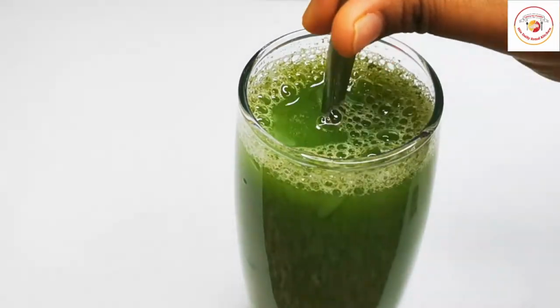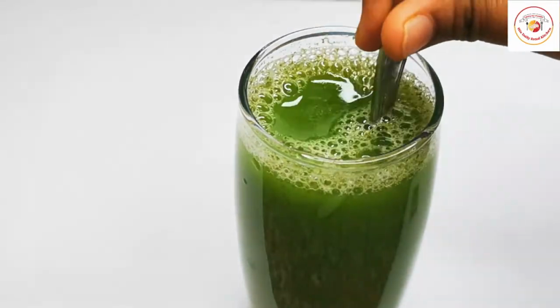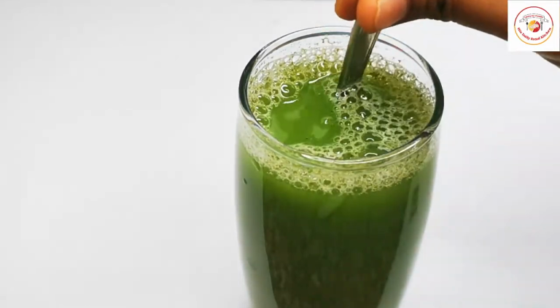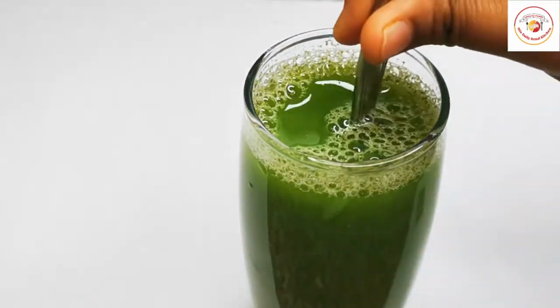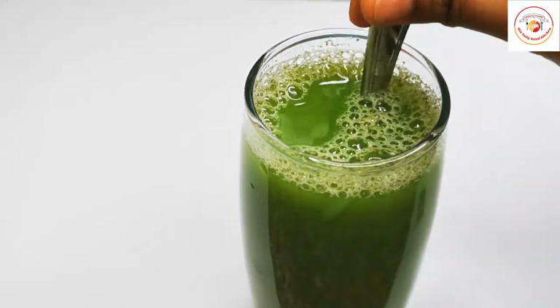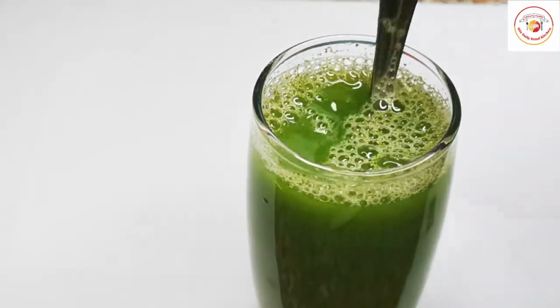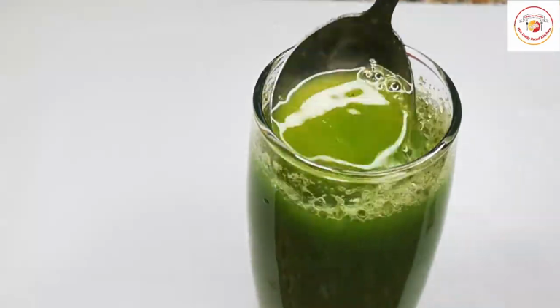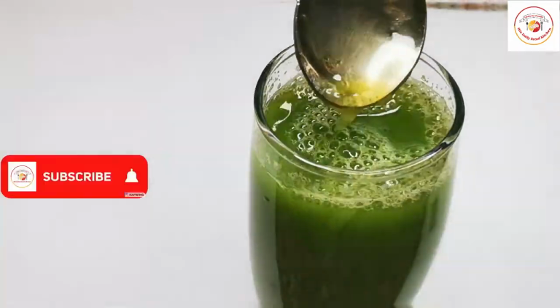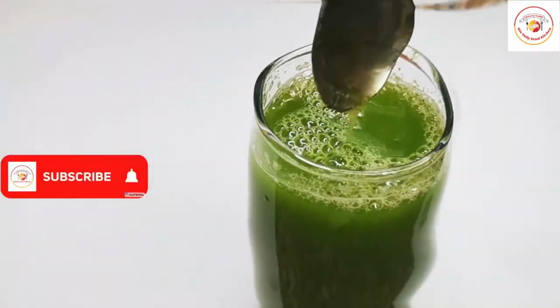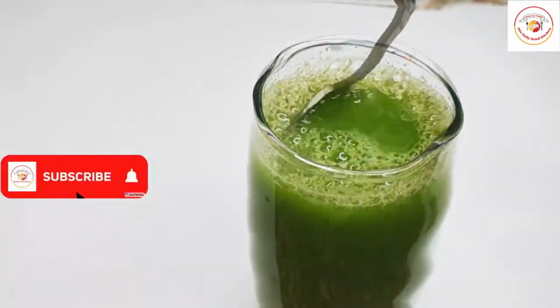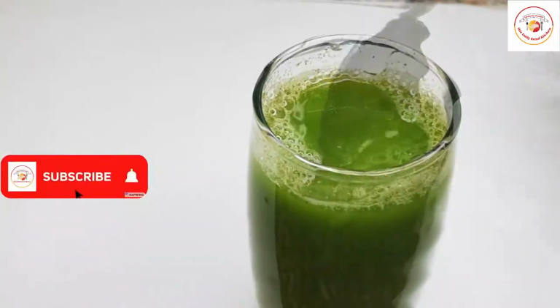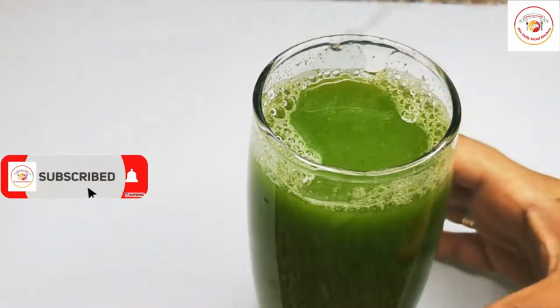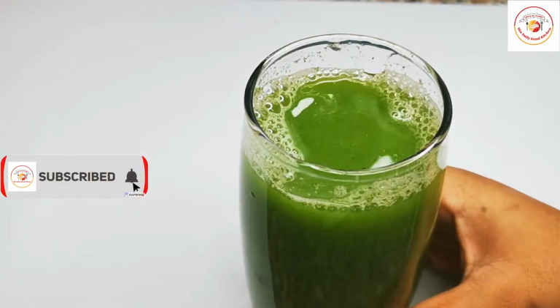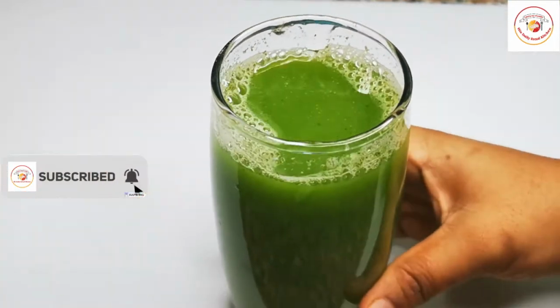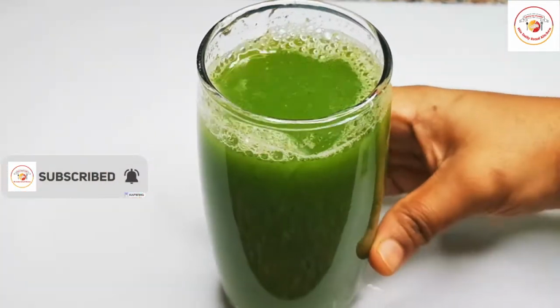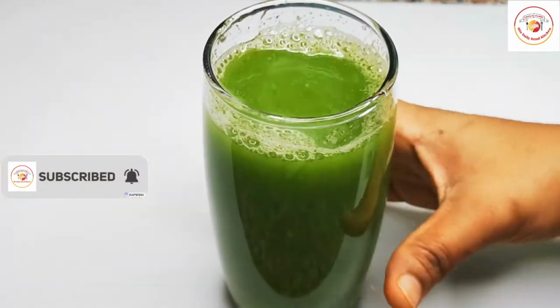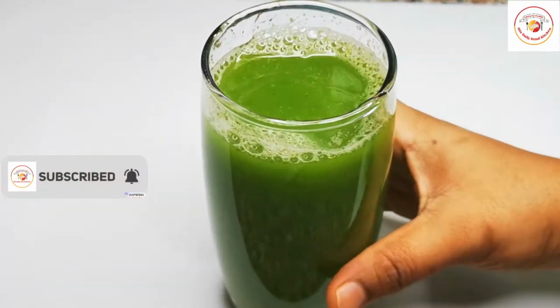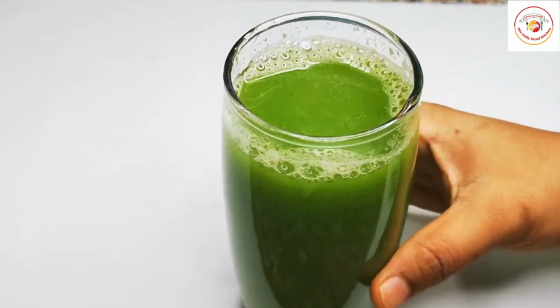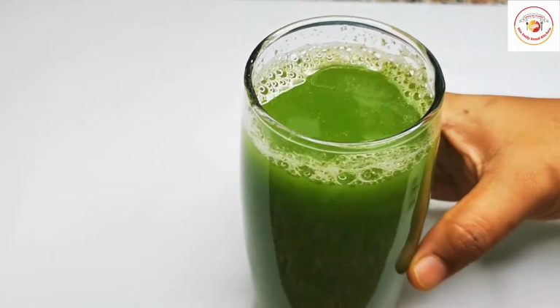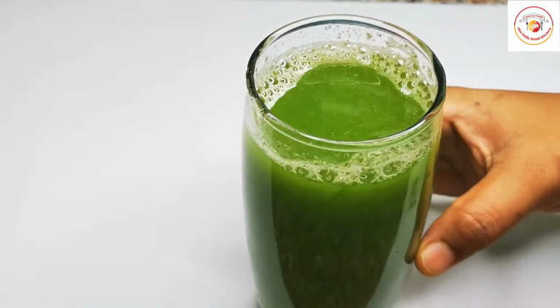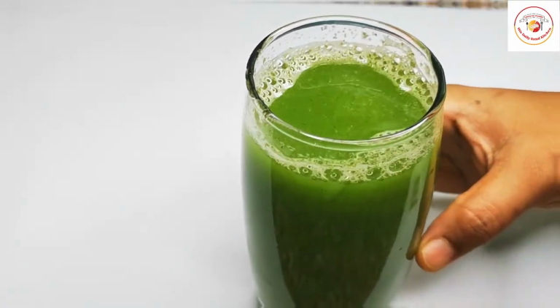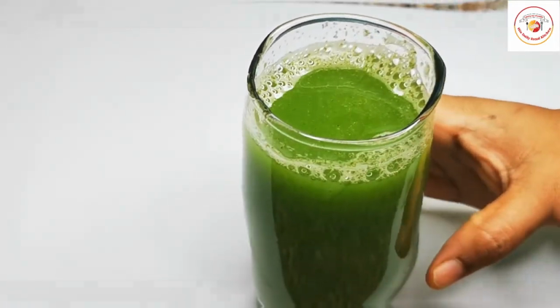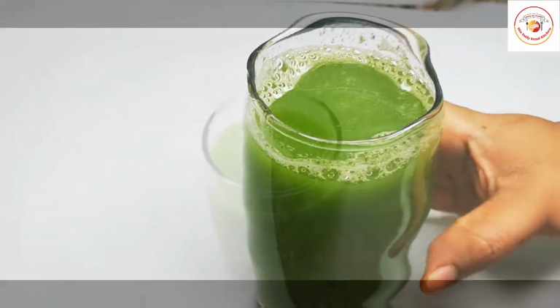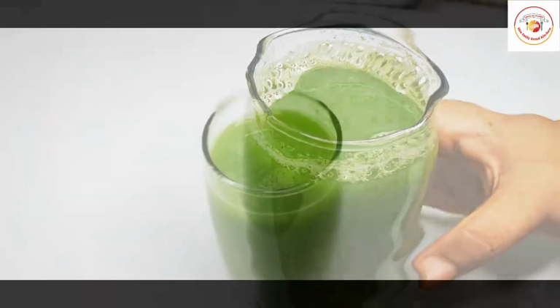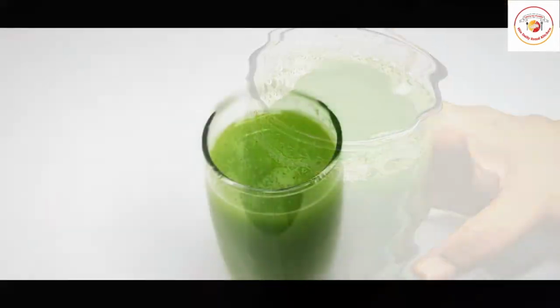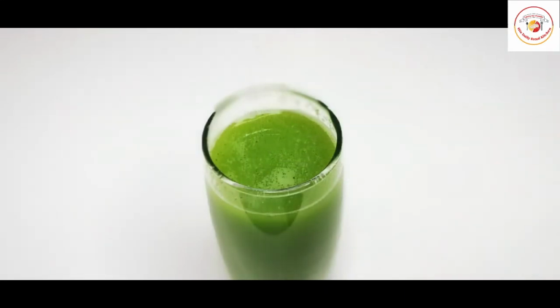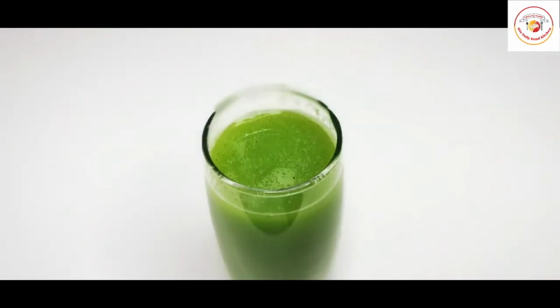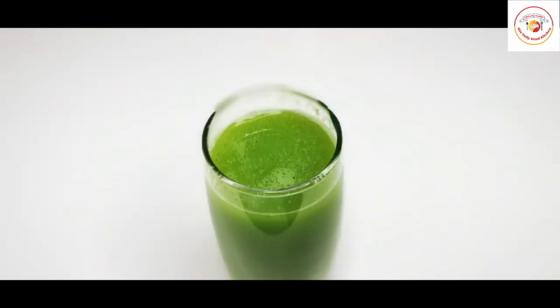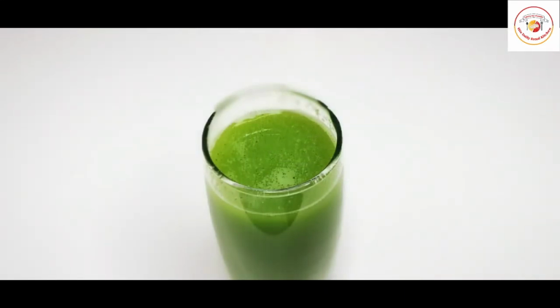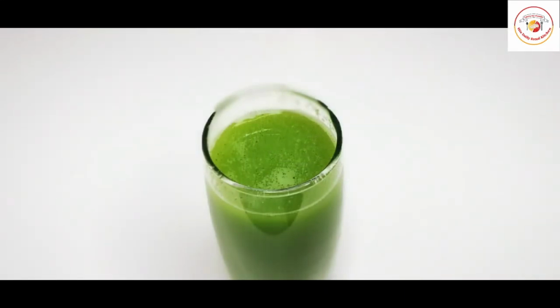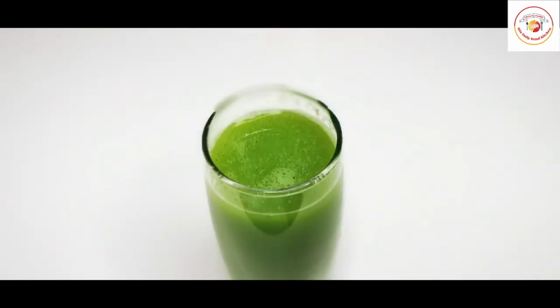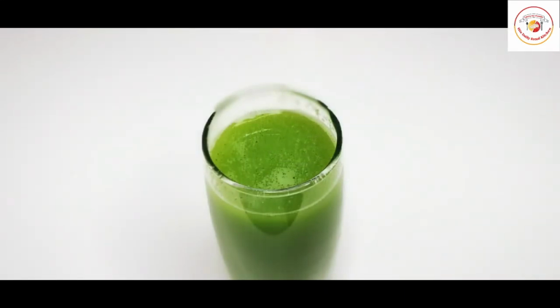Add a tablespoon of honey, mix it well, and it's ready to drink. Drink a glass two times in a day for effective results. Thank you, see you again, bye bye.